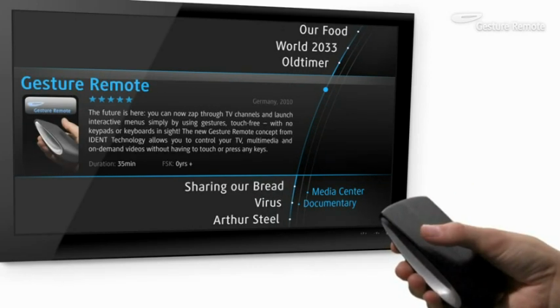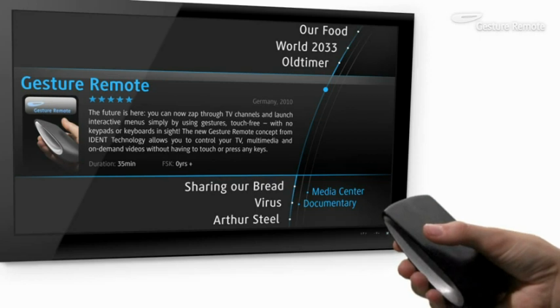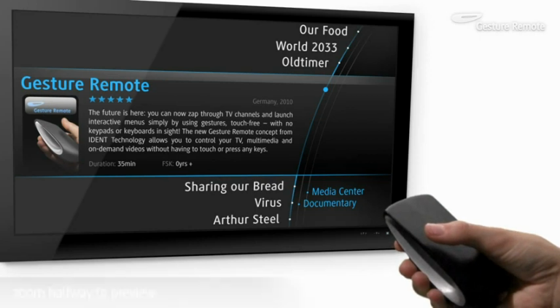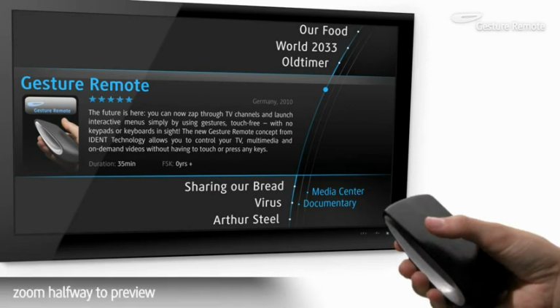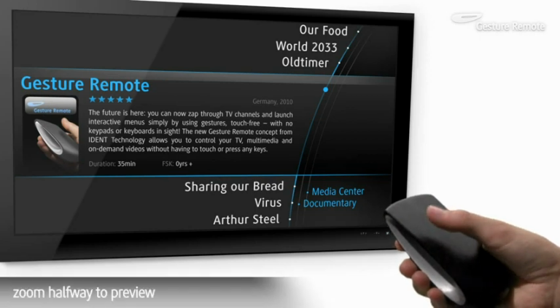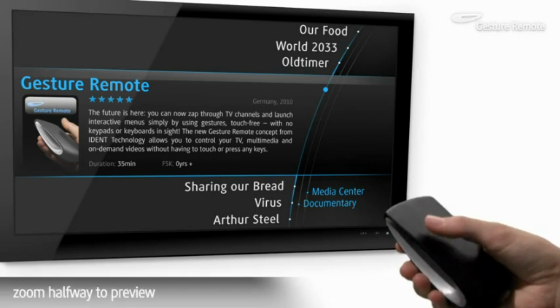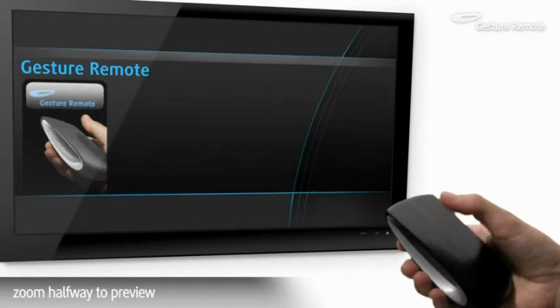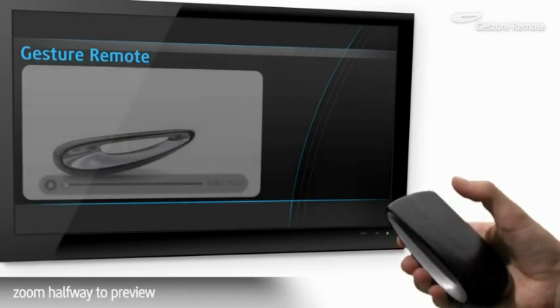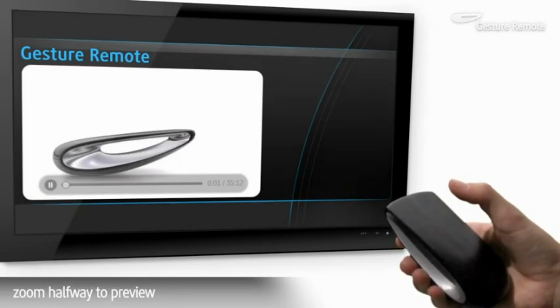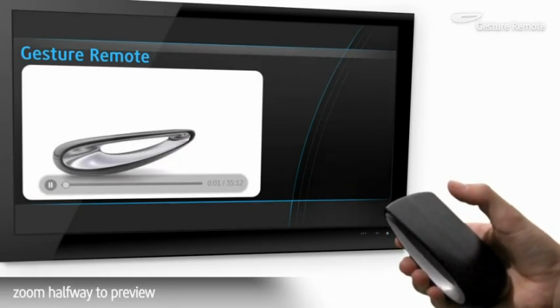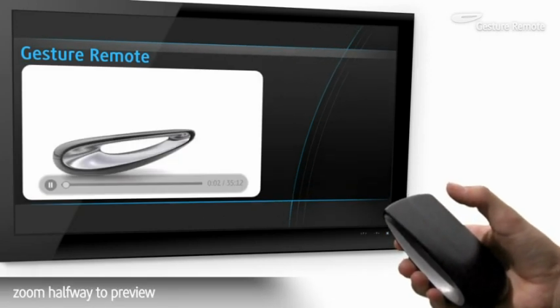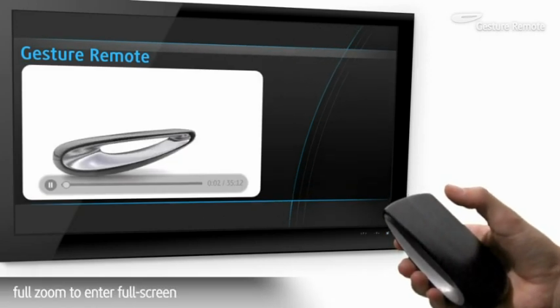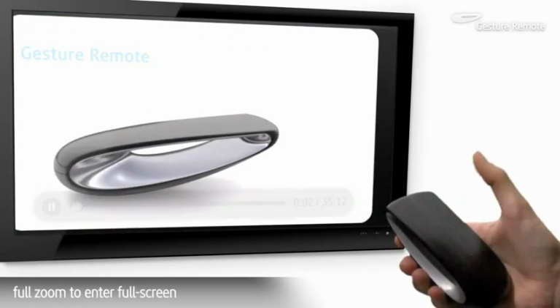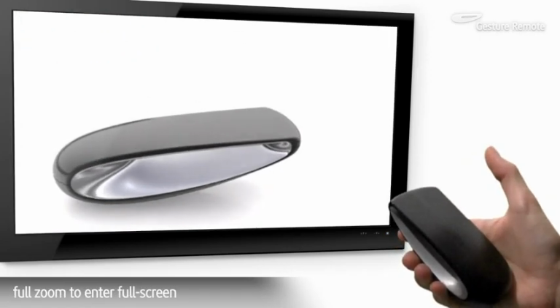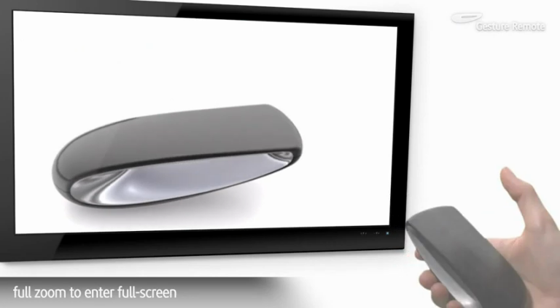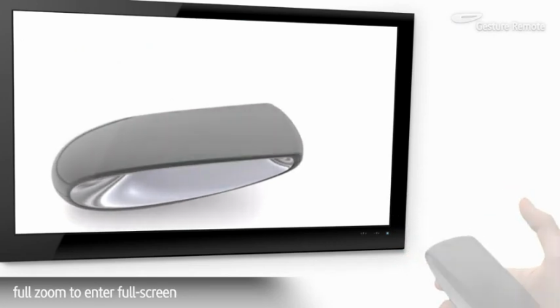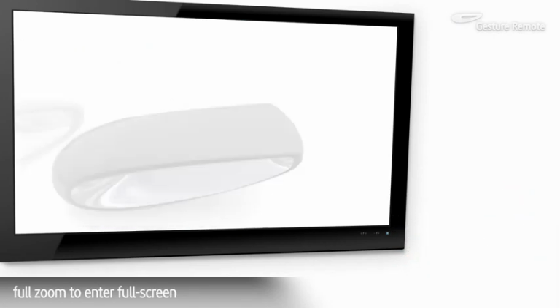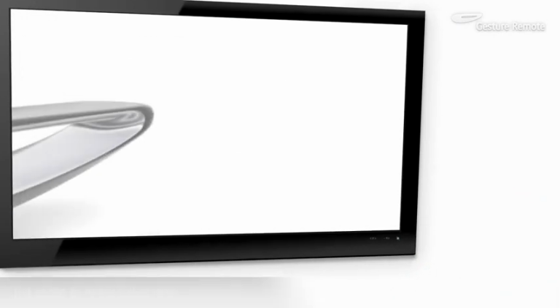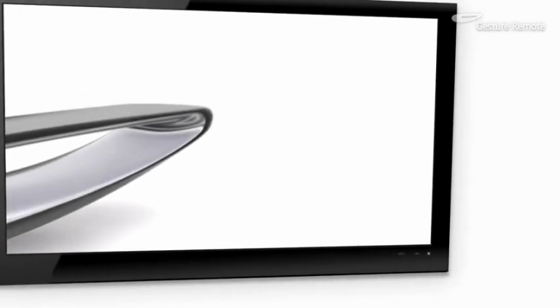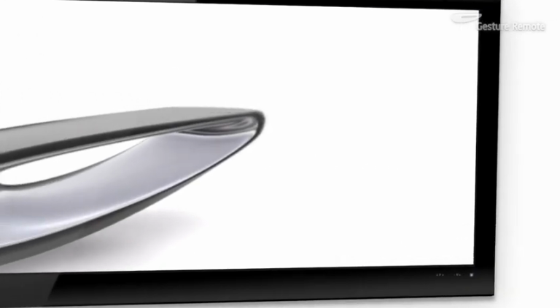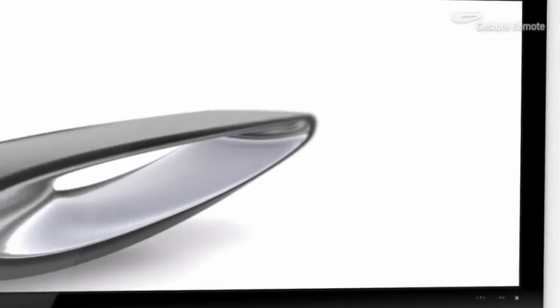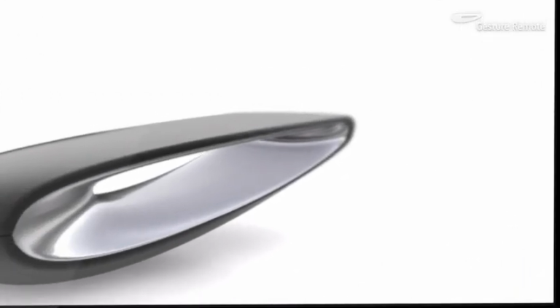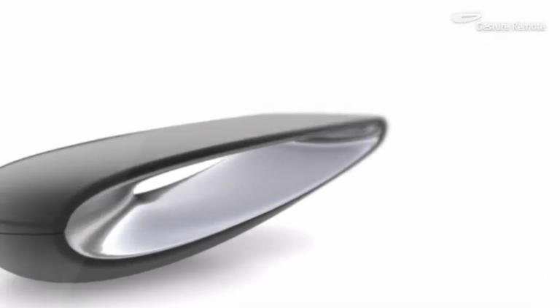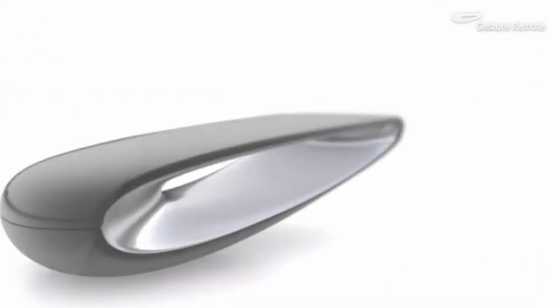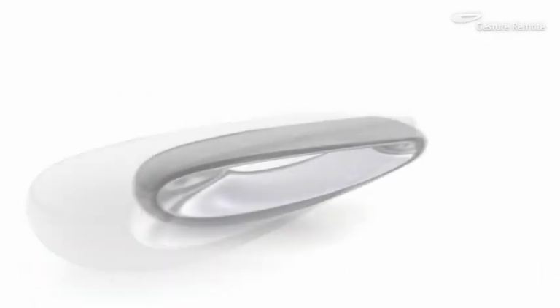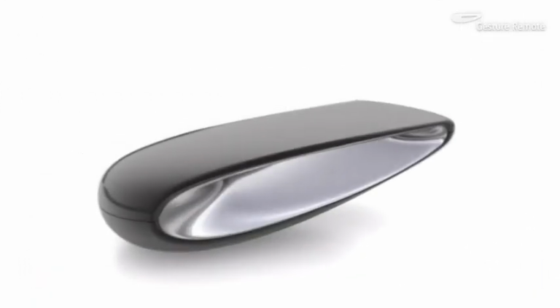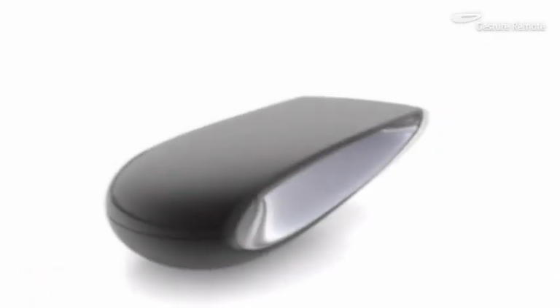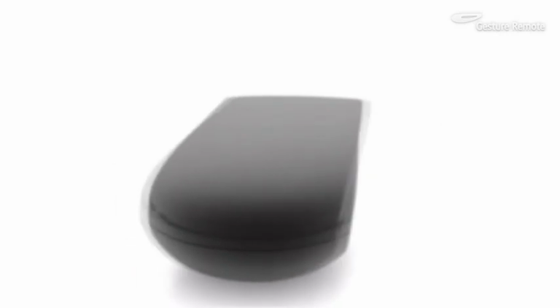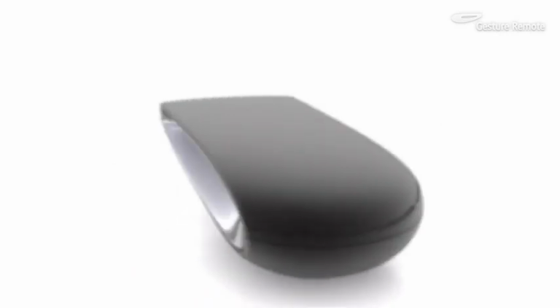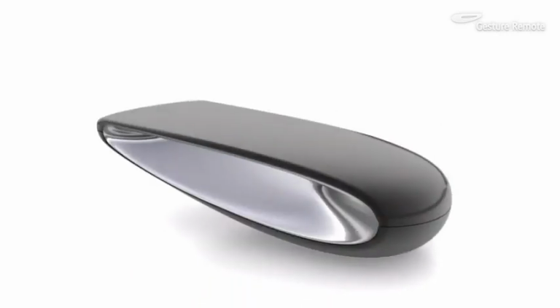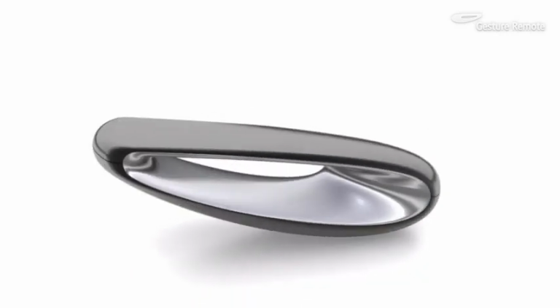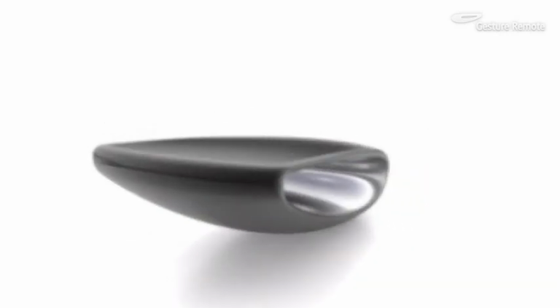Zoom halfway to preview the highlighted content, or all the way to enter full screen. Intuitive control of complex content. Gesture Remote.